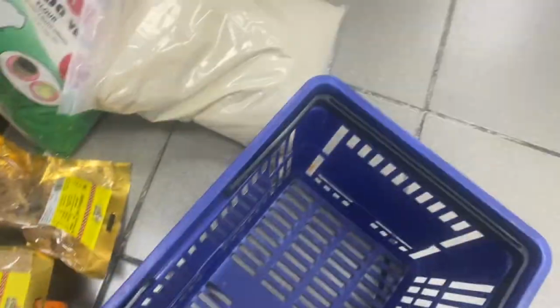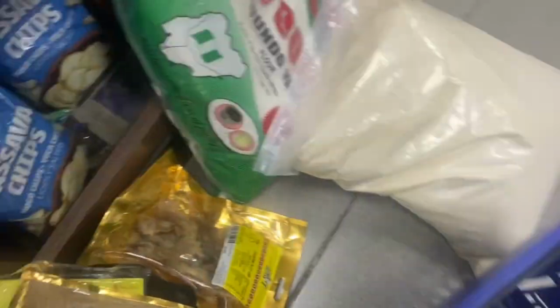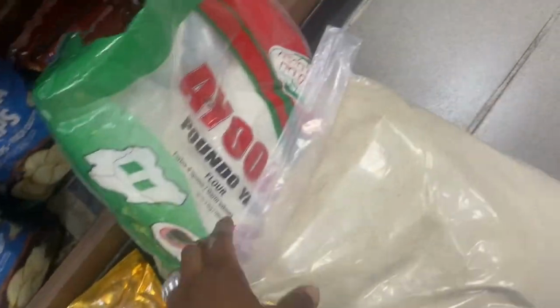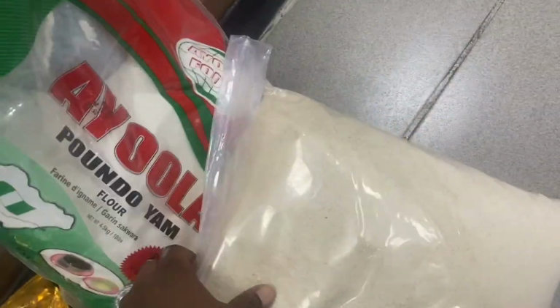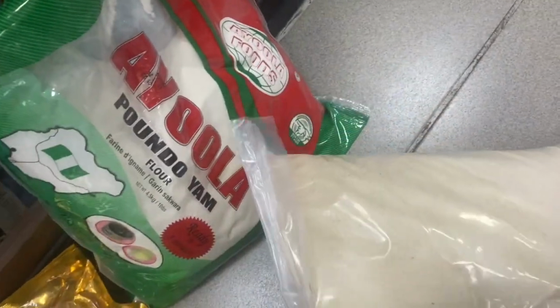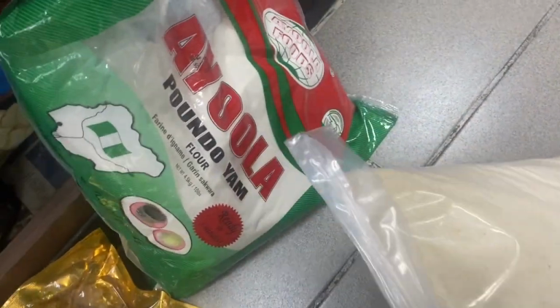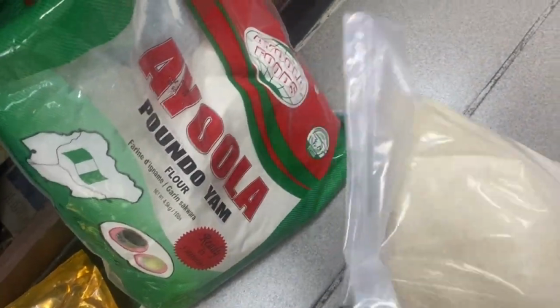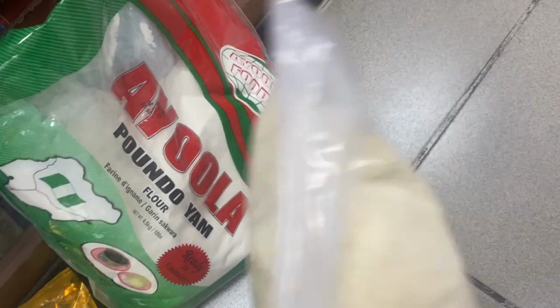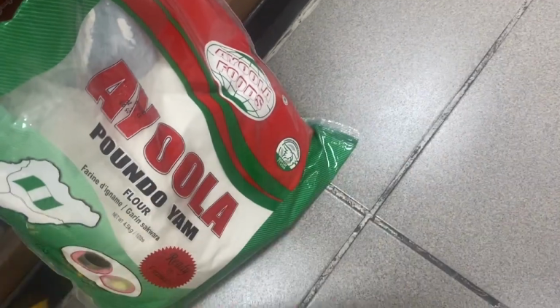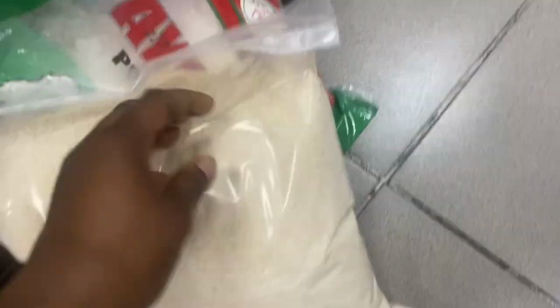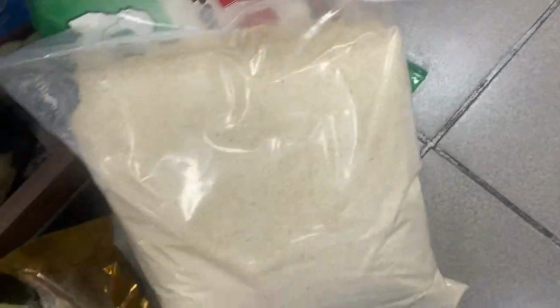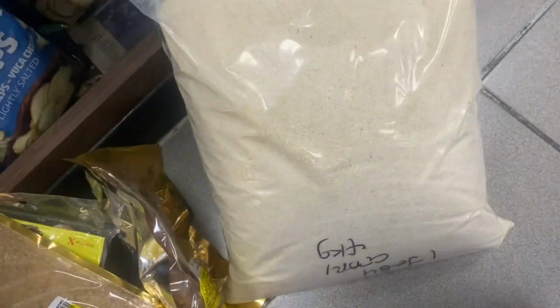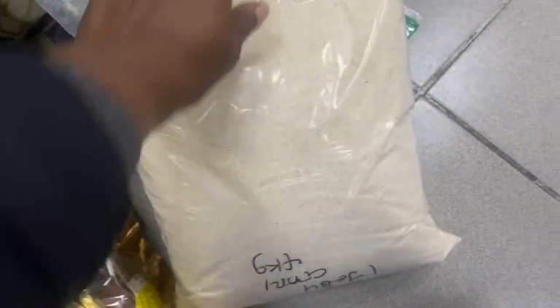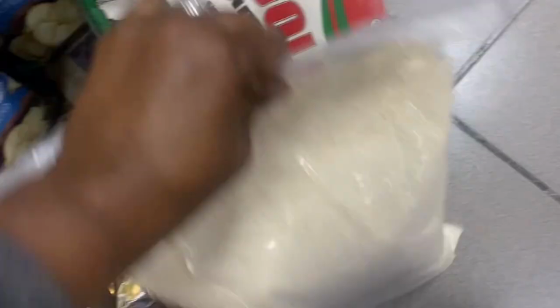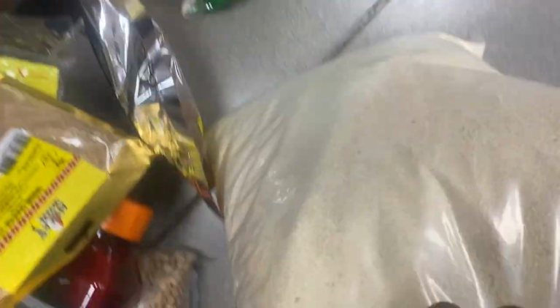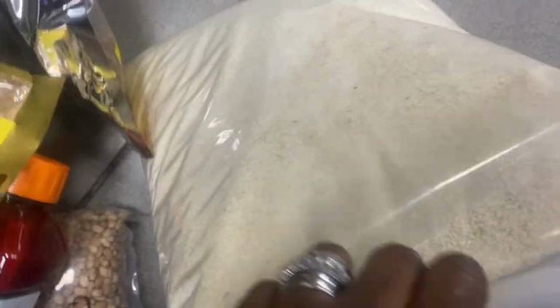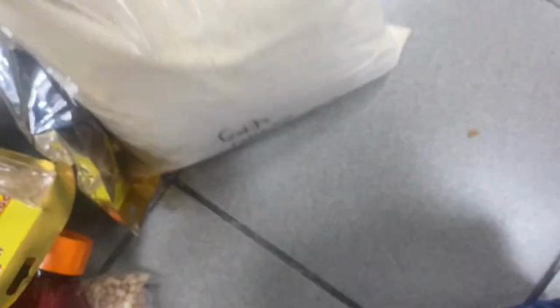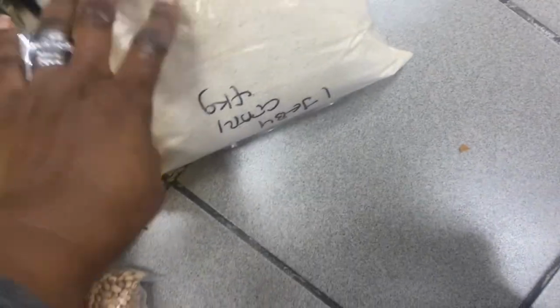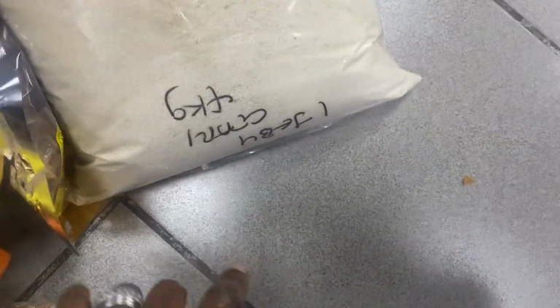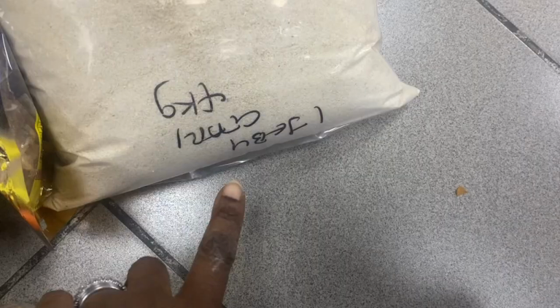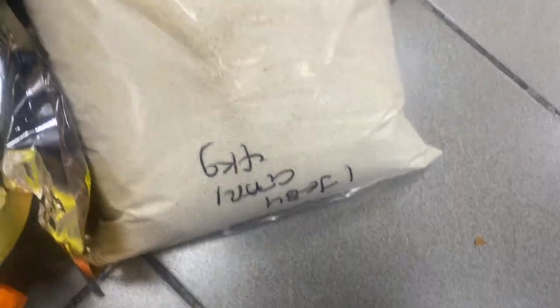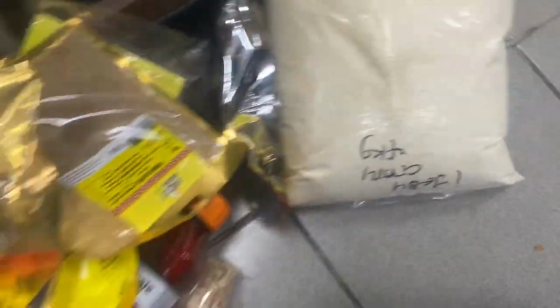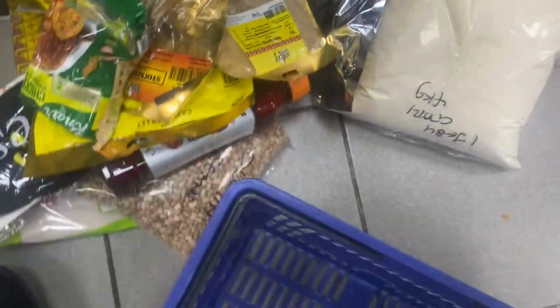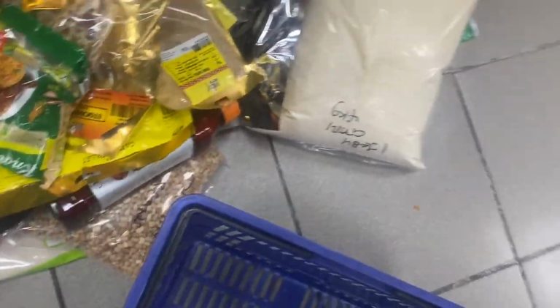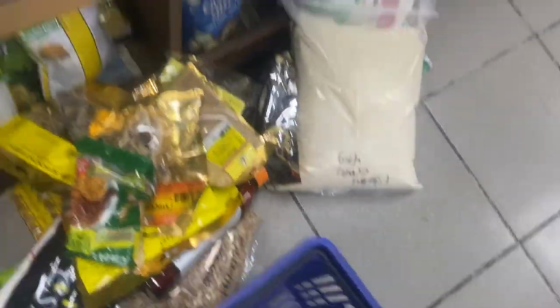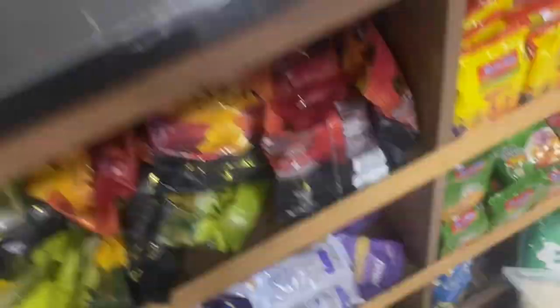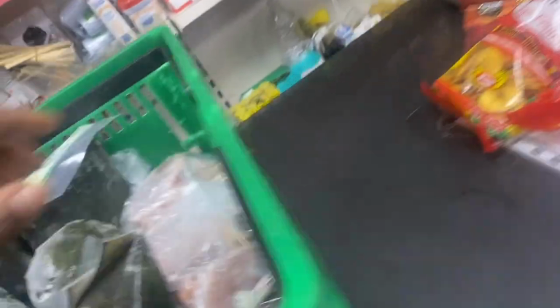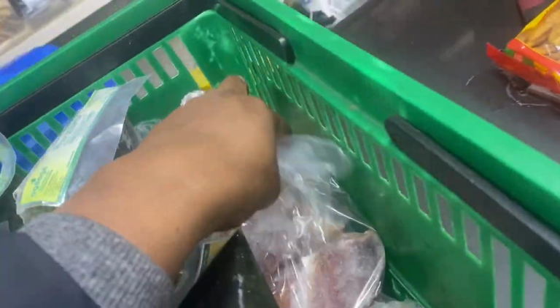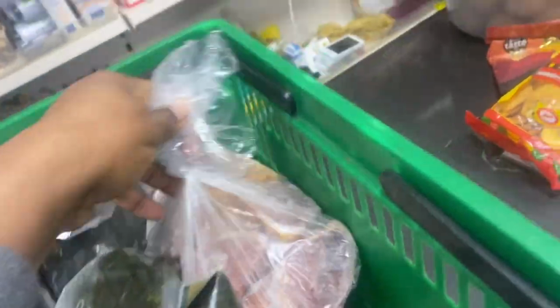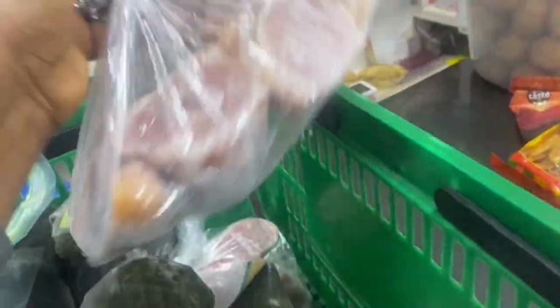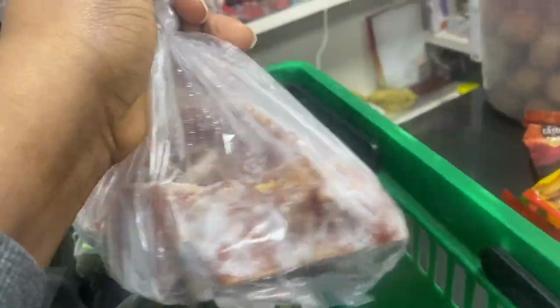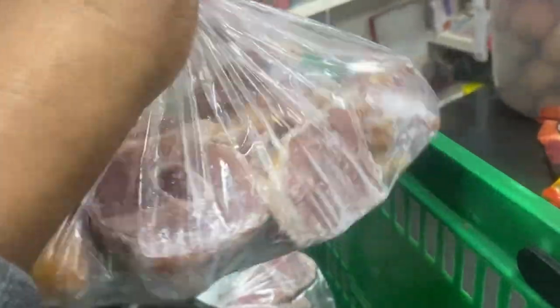I picked some nut chicken as well, and that's the pounded yam that we also picked. We picked some ijebu garri — the normal Nigerian ijebu garri, the one you can drink with water.